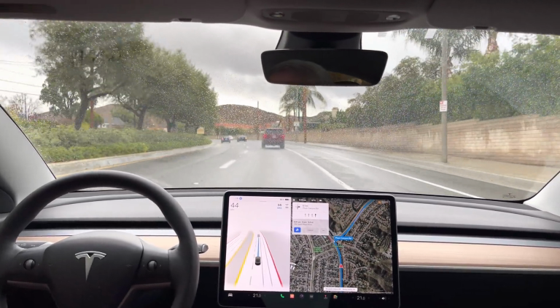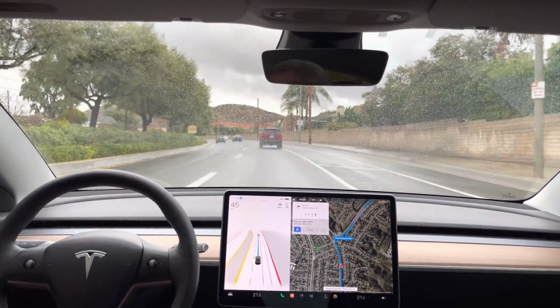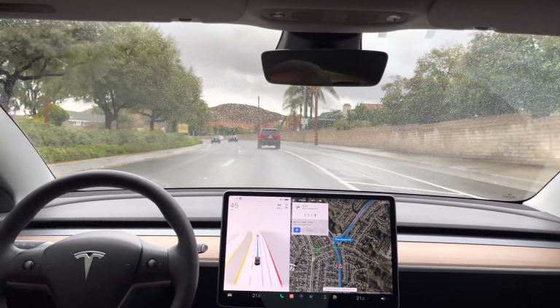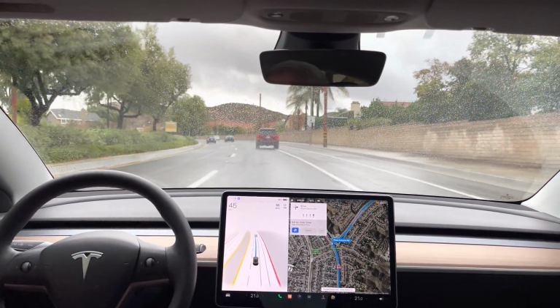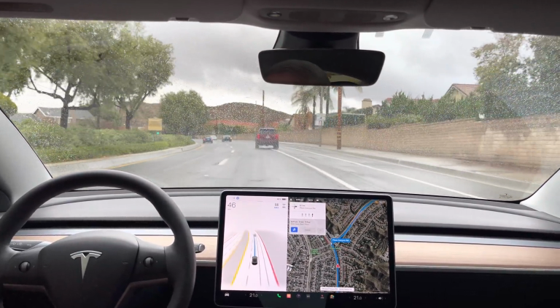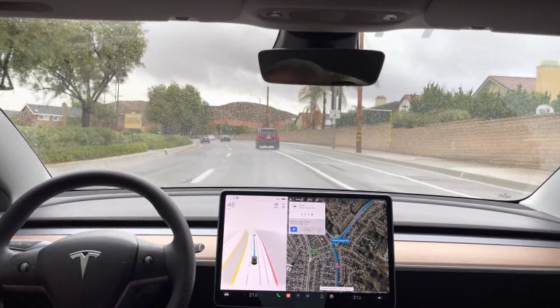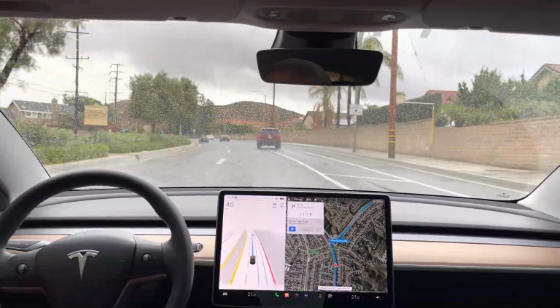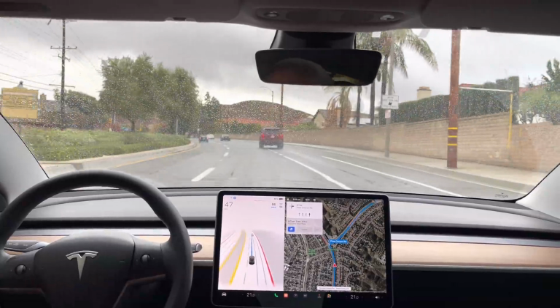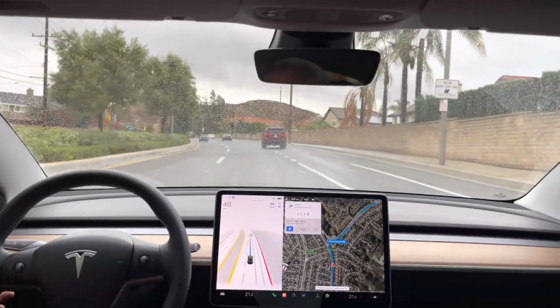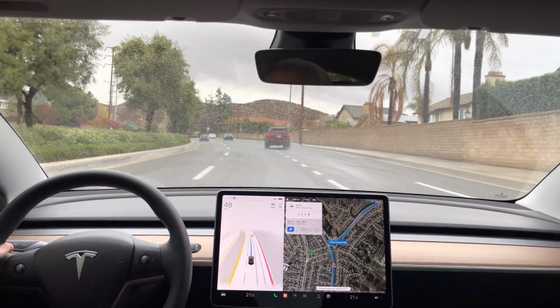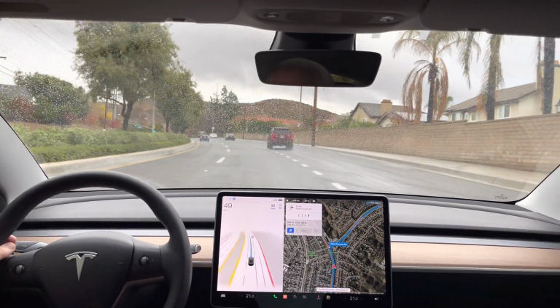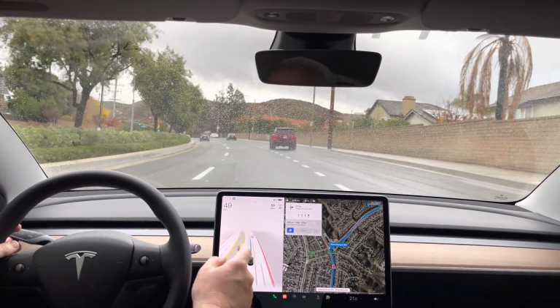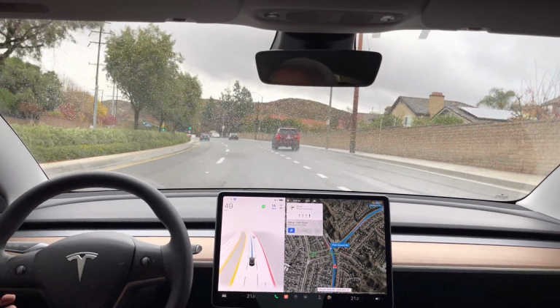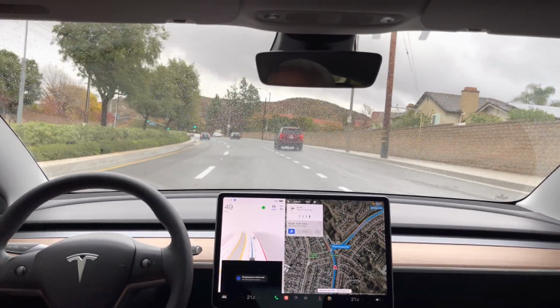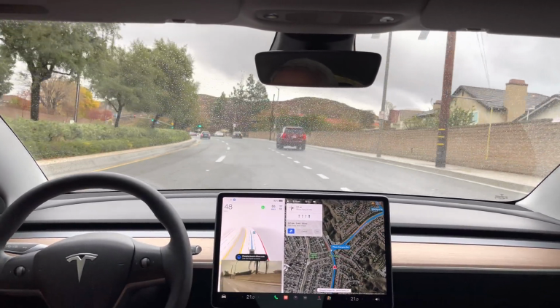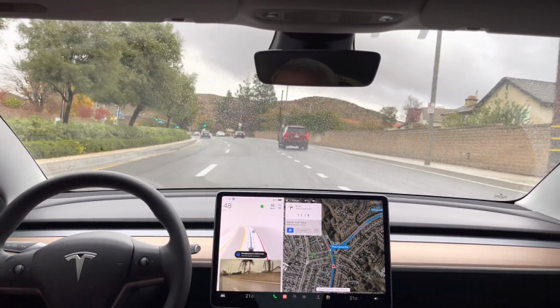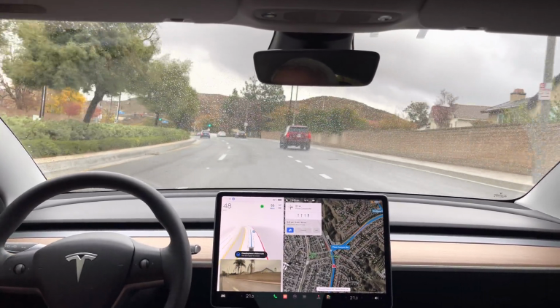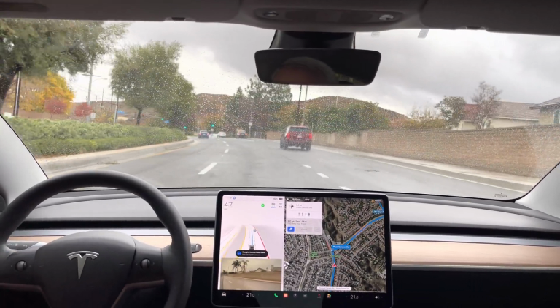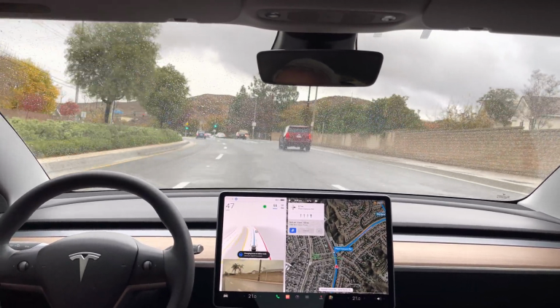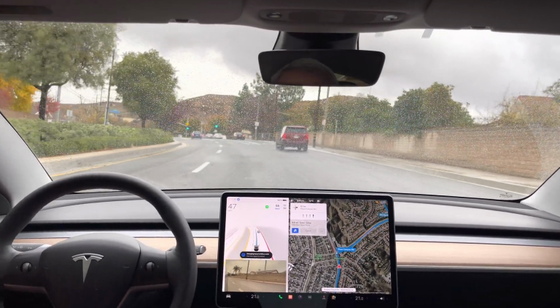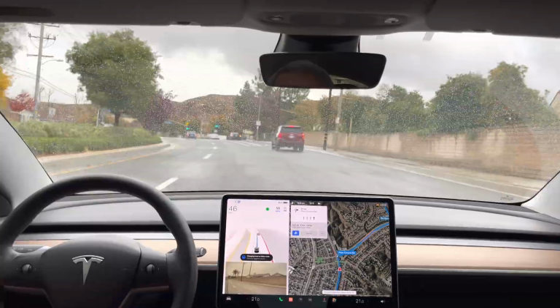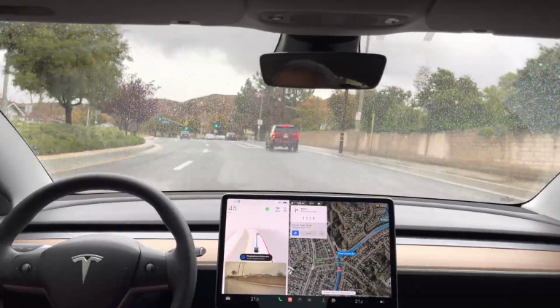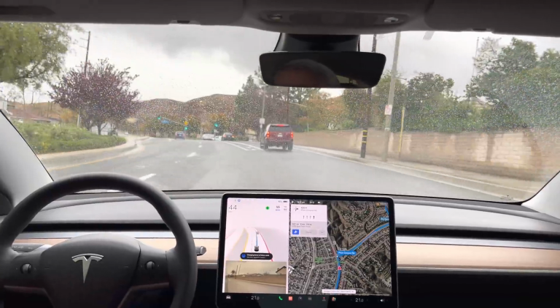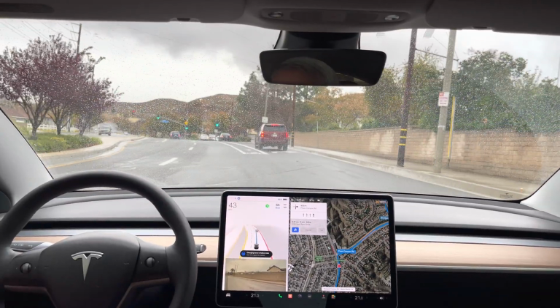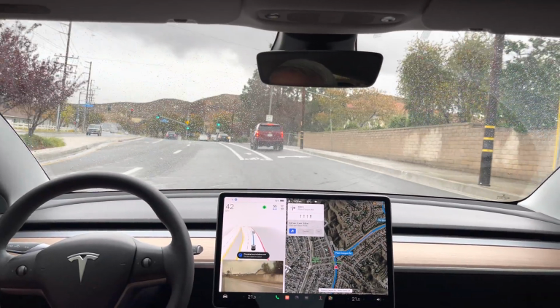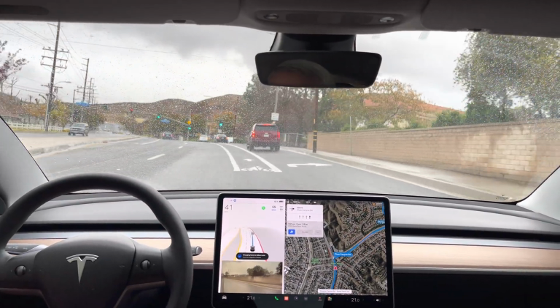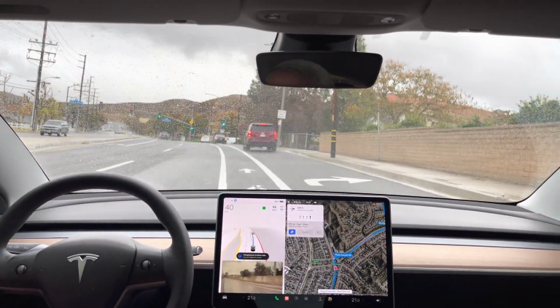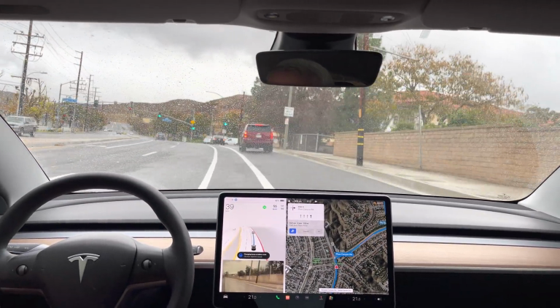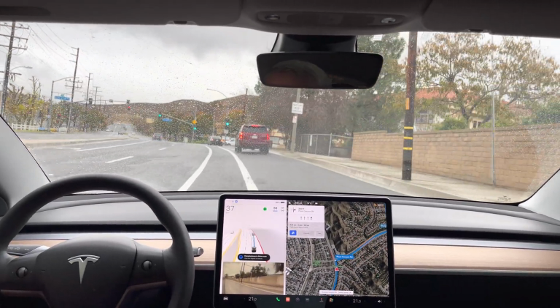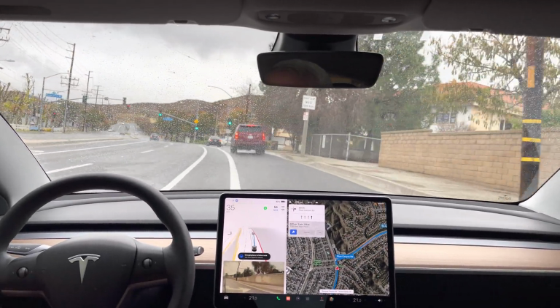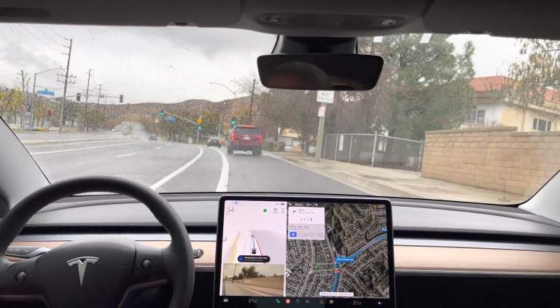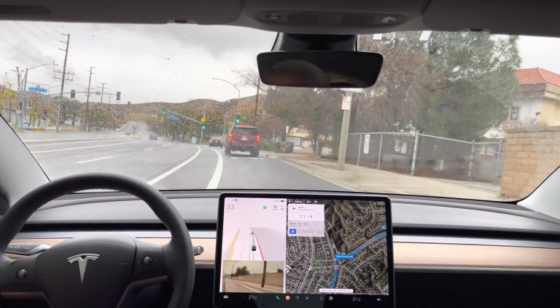We'll see if it makes this turn better. No — it snapped there for a second, and then it cancelled the maneuver. Now turn right onto Plum Canyon Road.